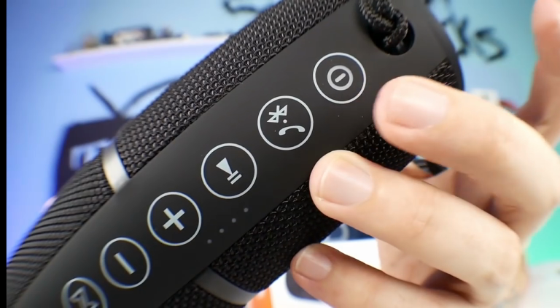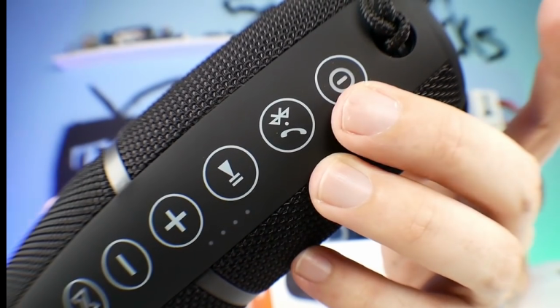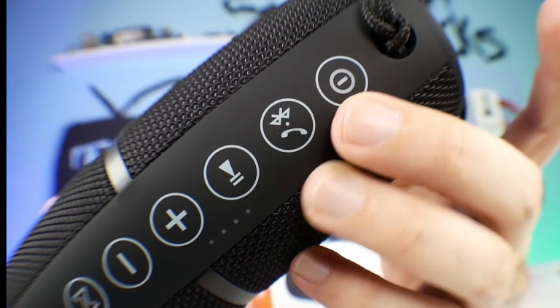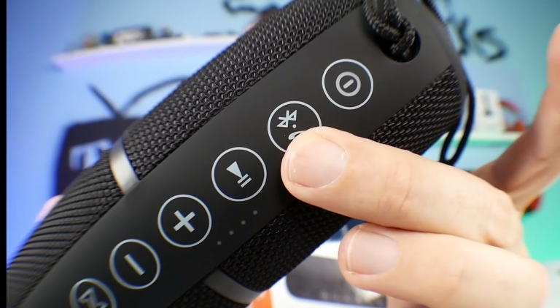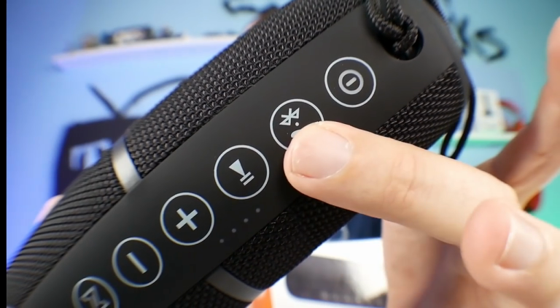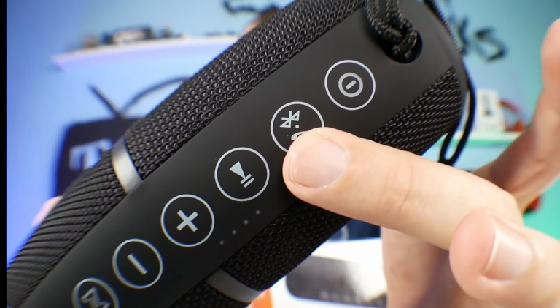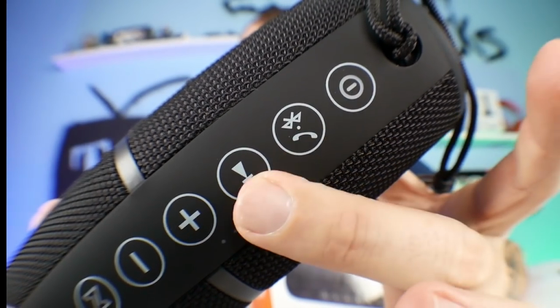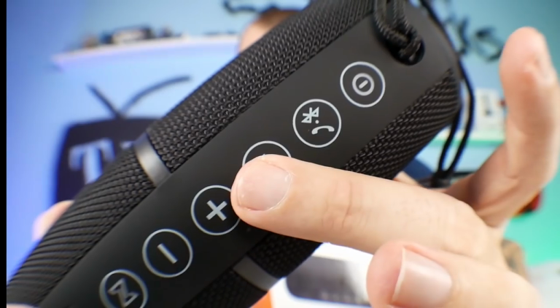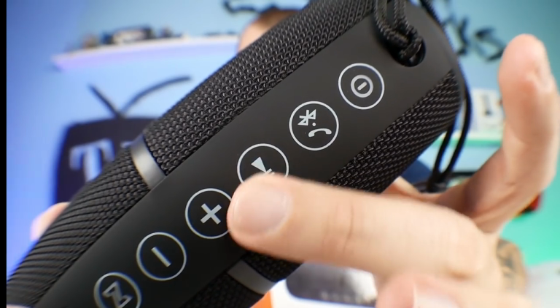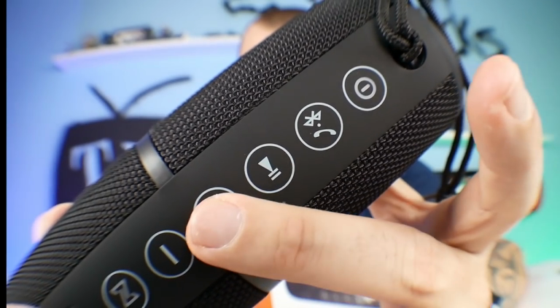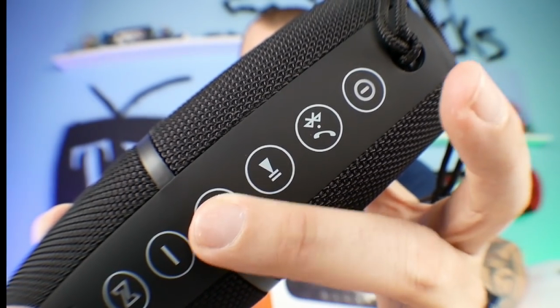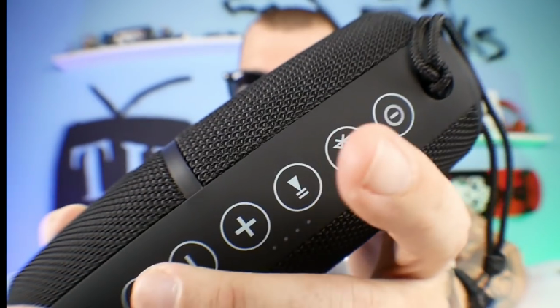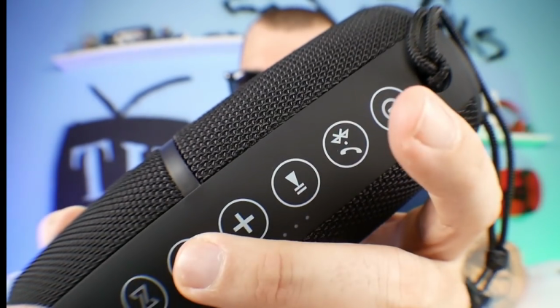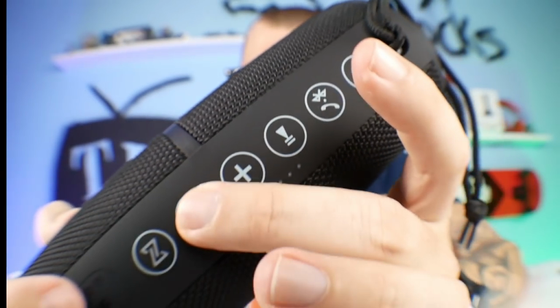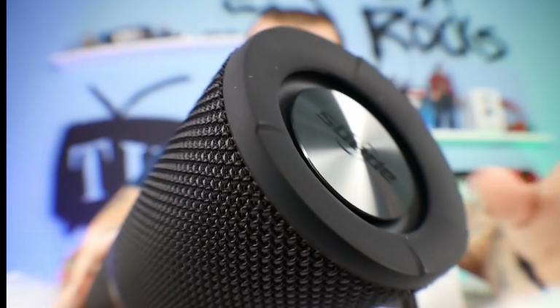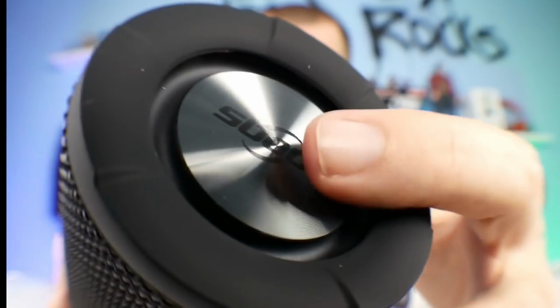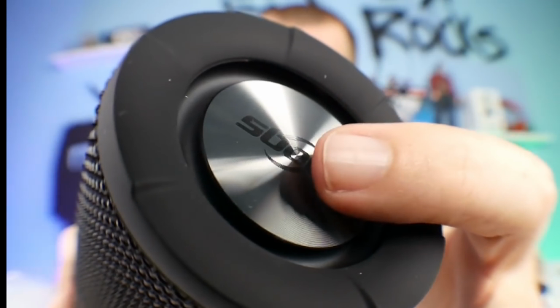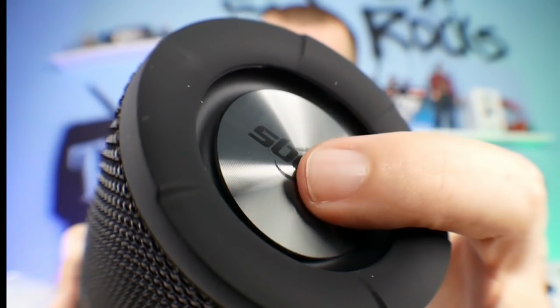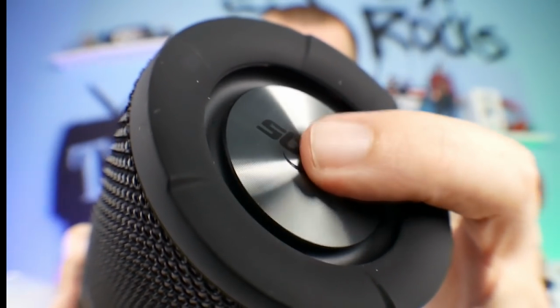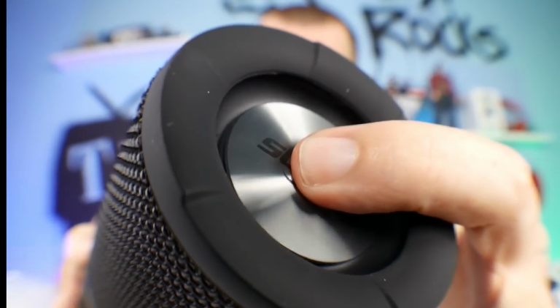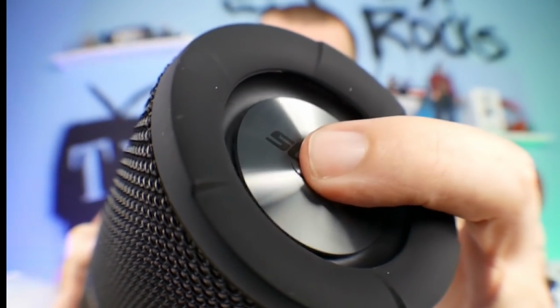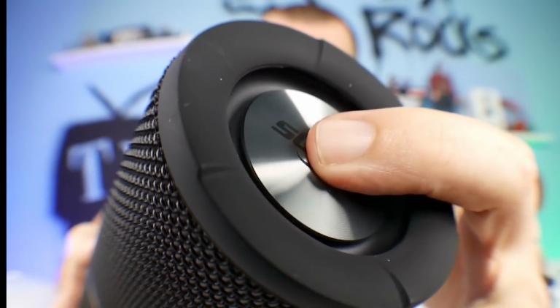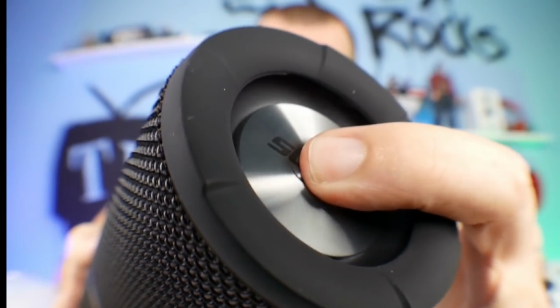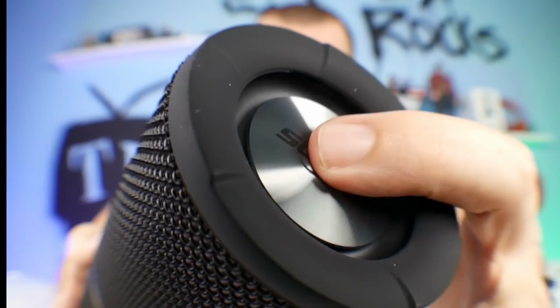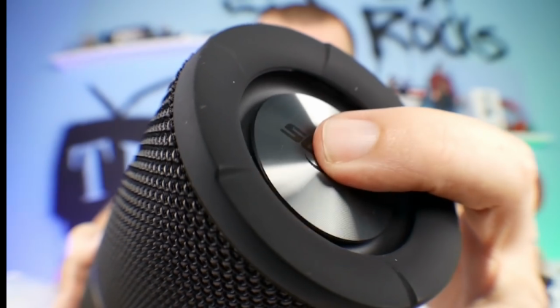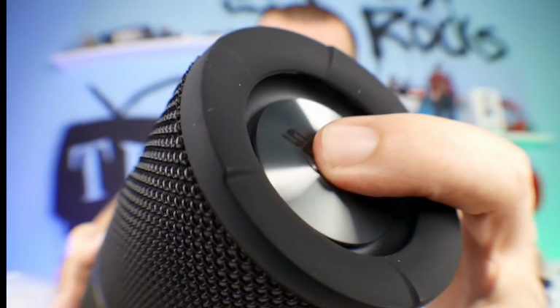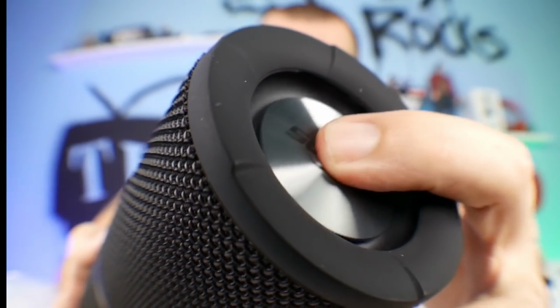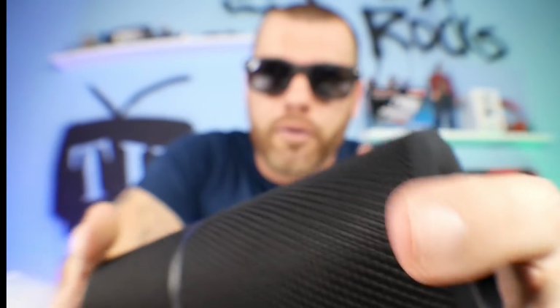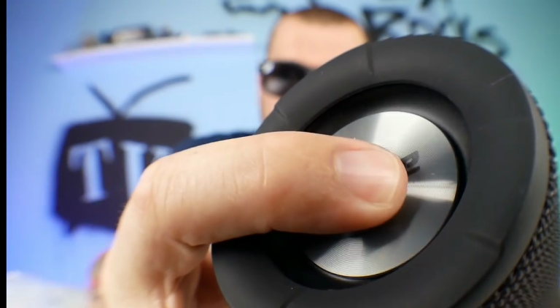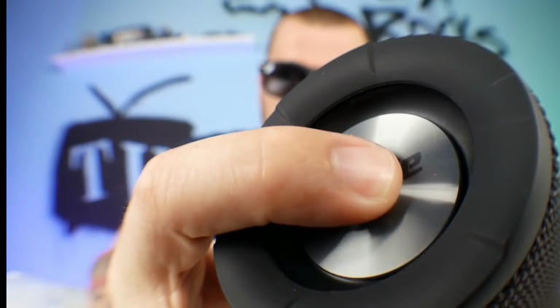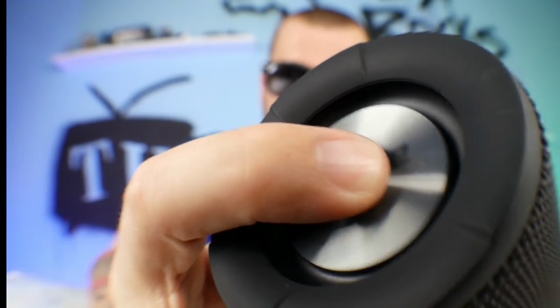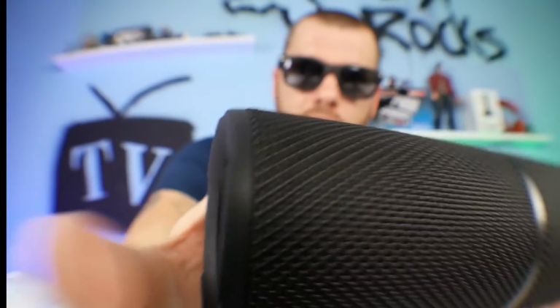You've got your power, call, Bluetooth button, play, pause, volume up, volume down. So it looks like on both sides we've got some bass going on right here. We've got a little subwoofer bass coming out of each side.